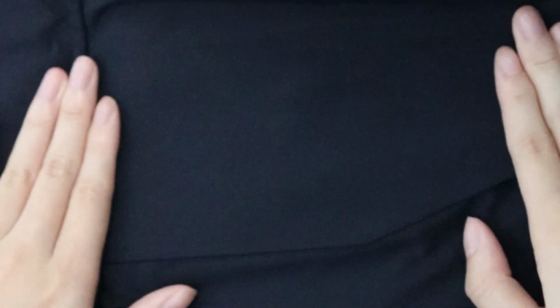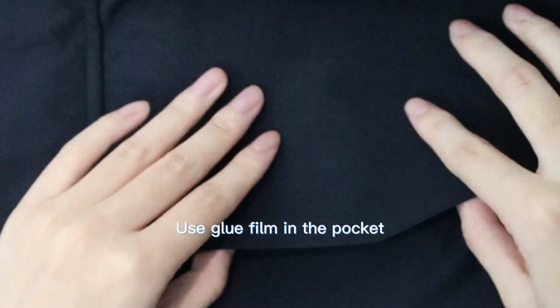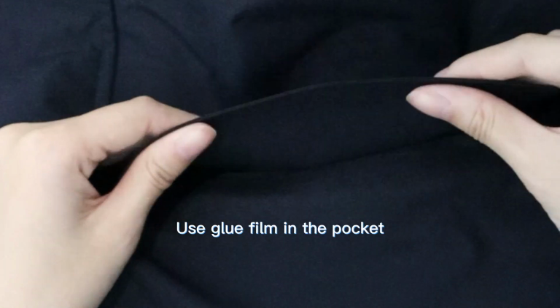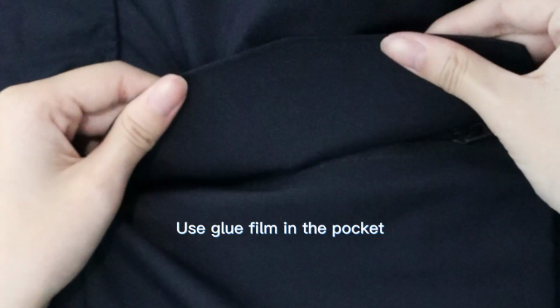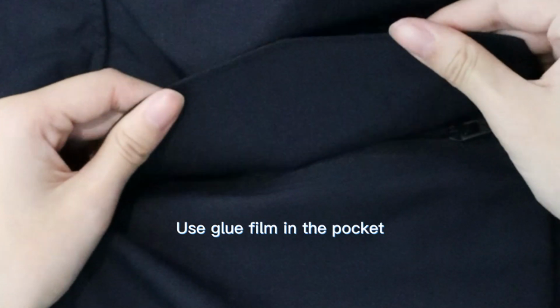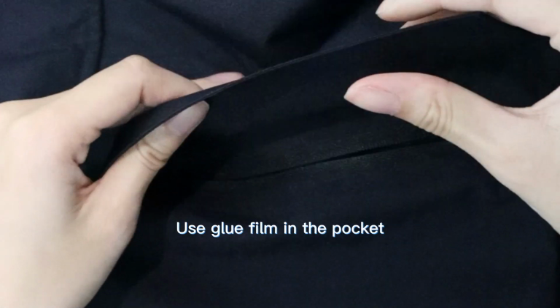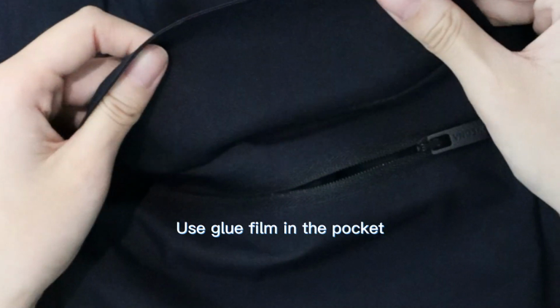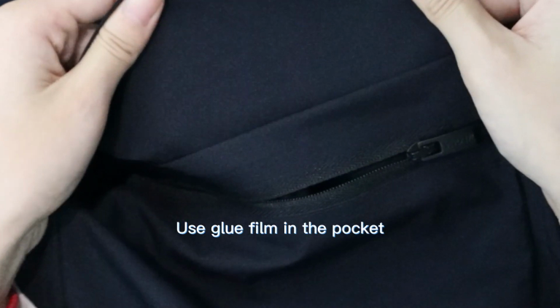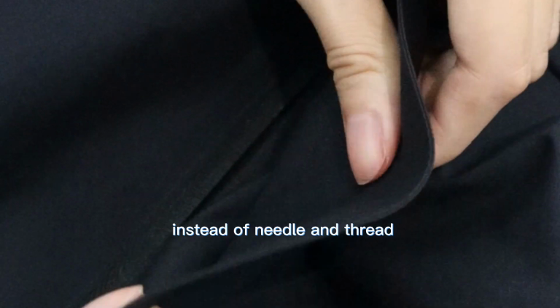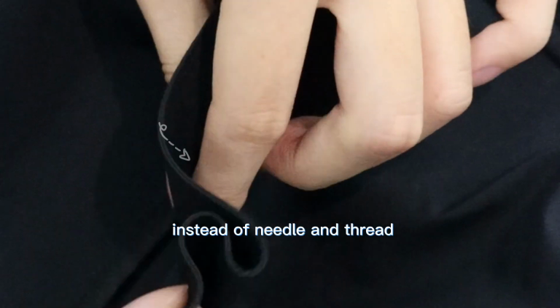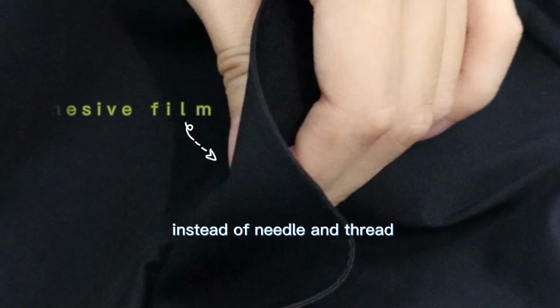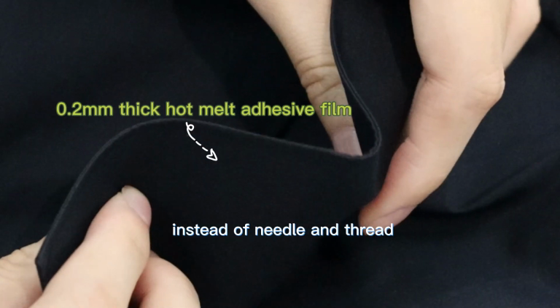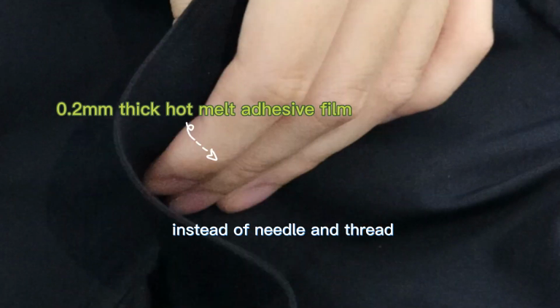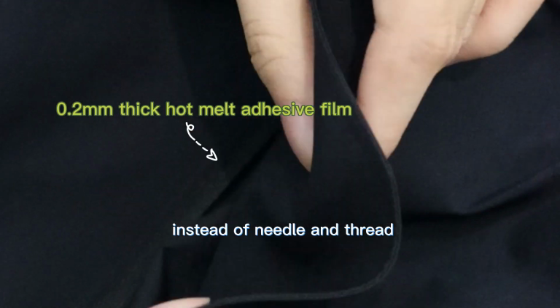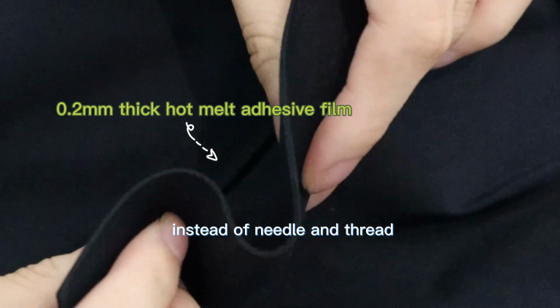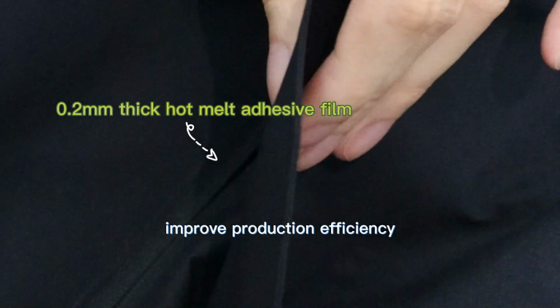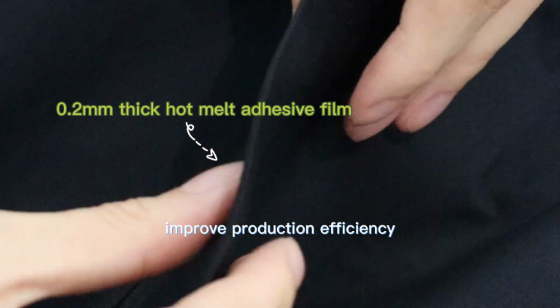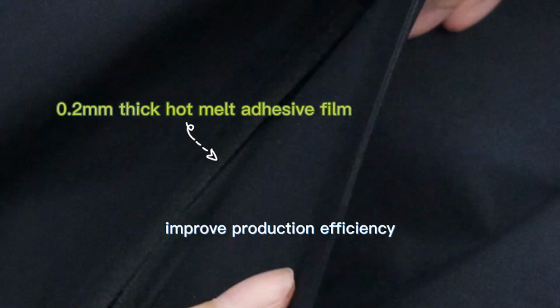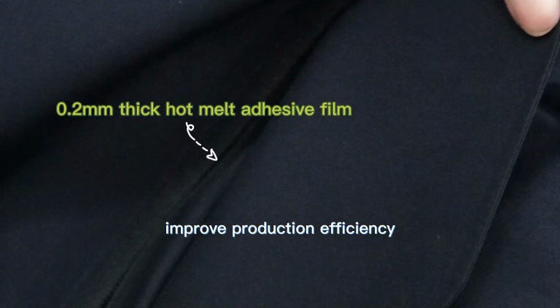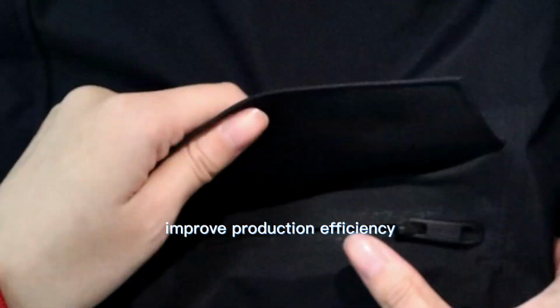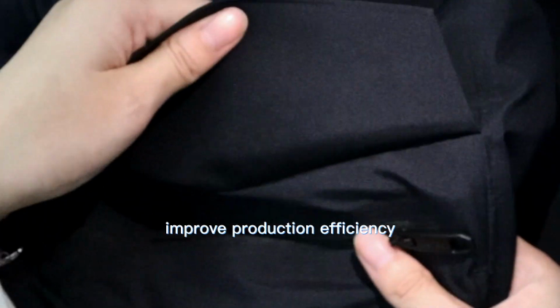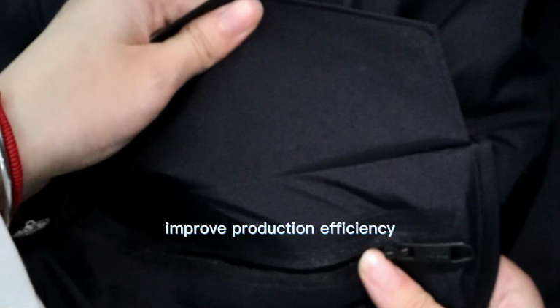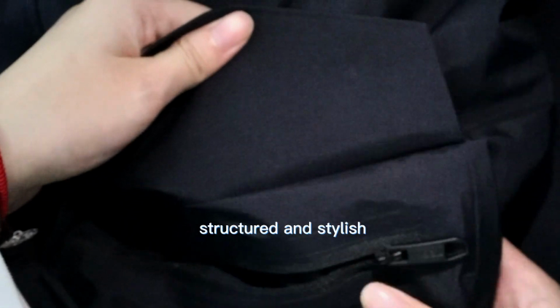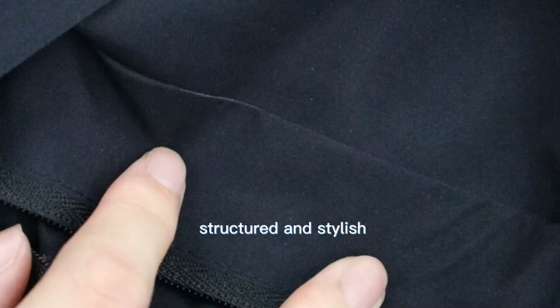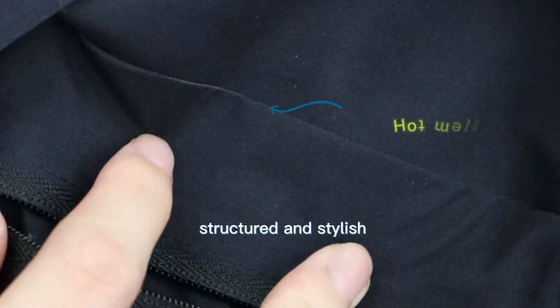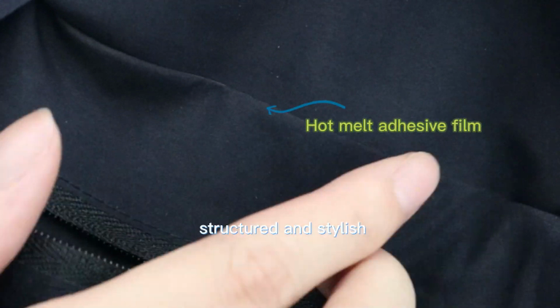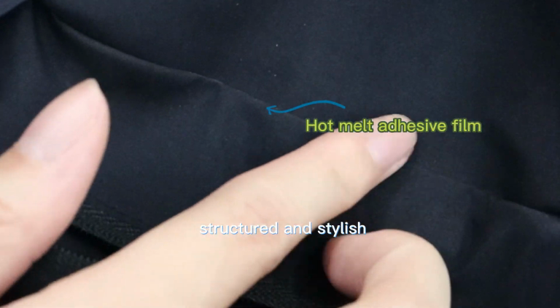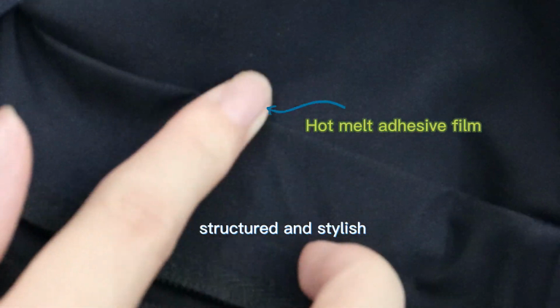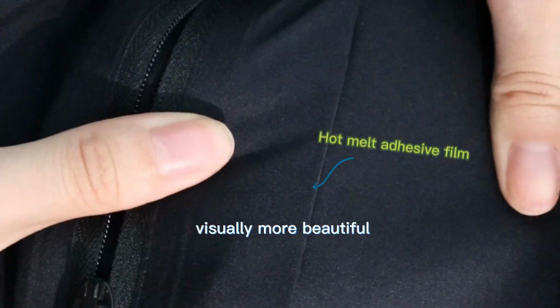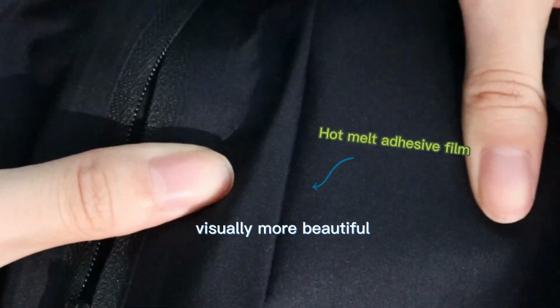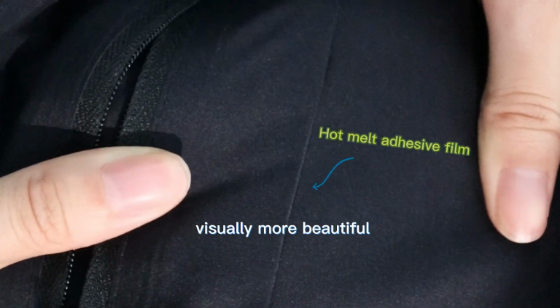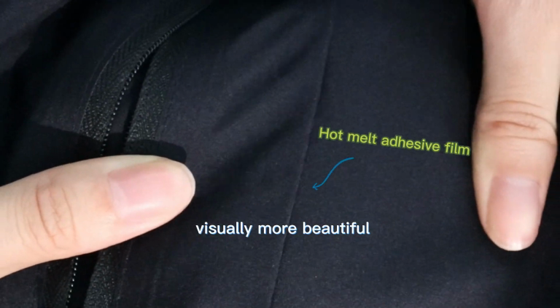Glue film is used in the pocket instead of needle and thread, improving production efficiency. The result is structured and stylish, and visually more beautiful.